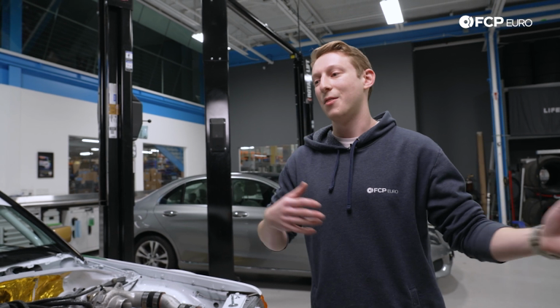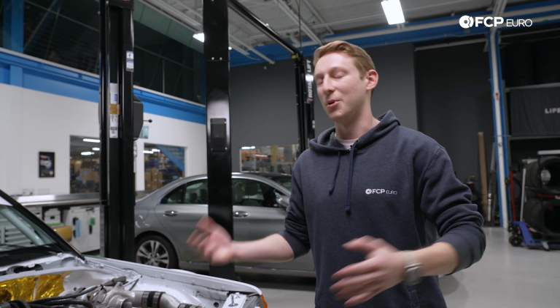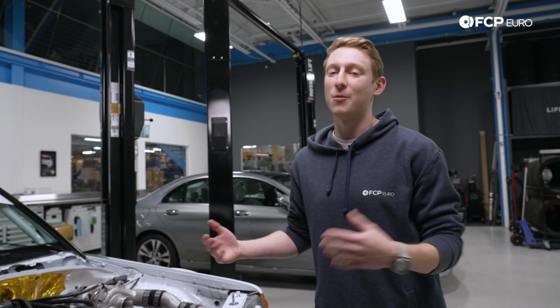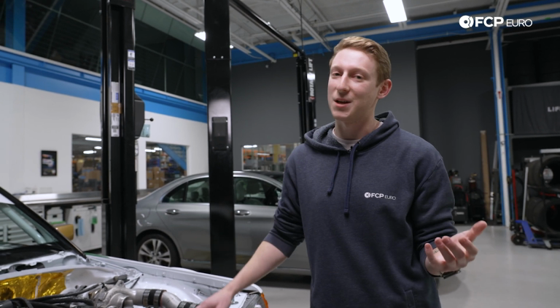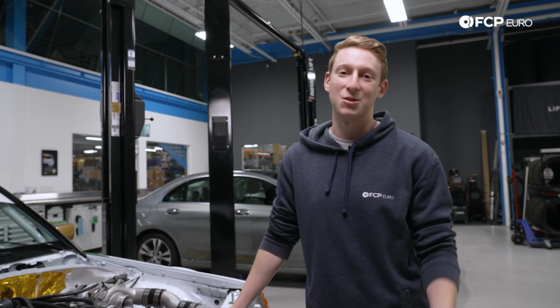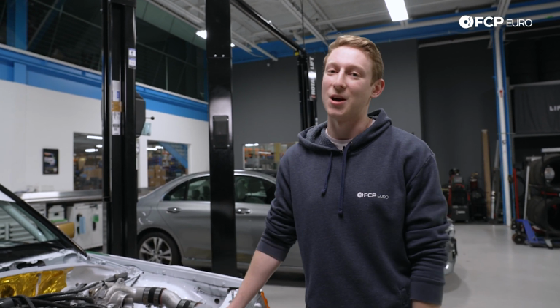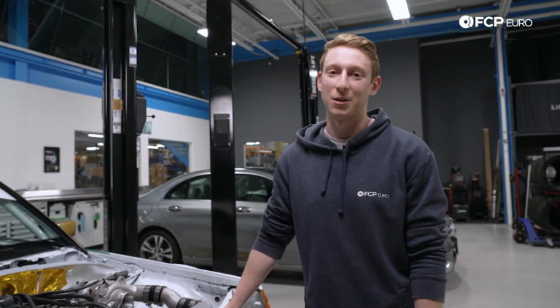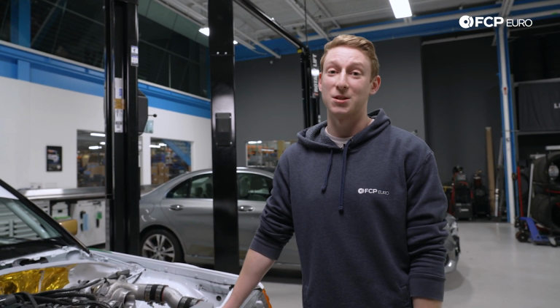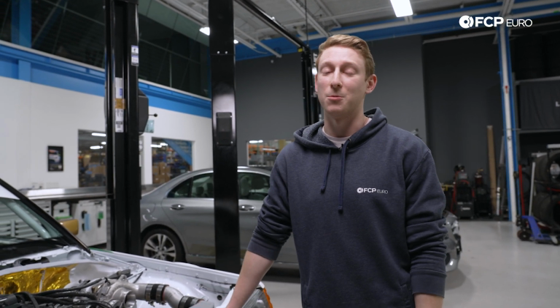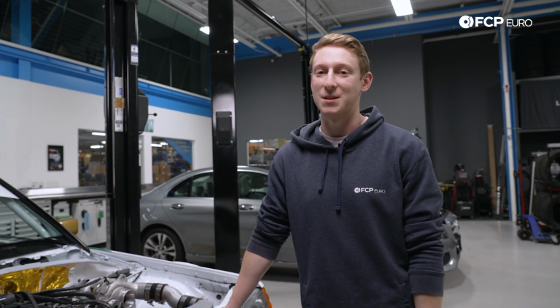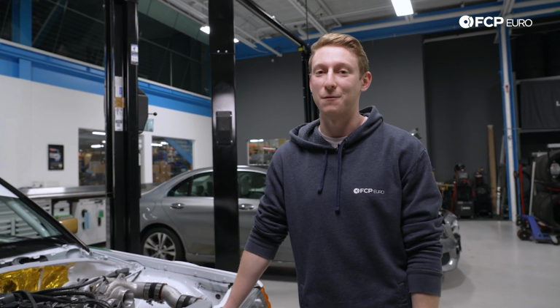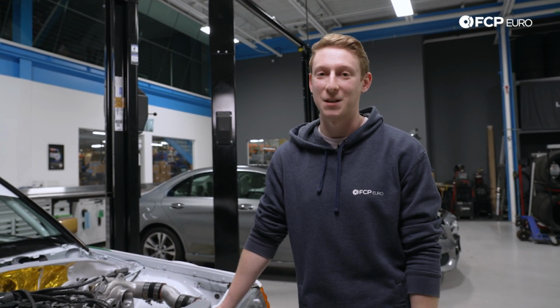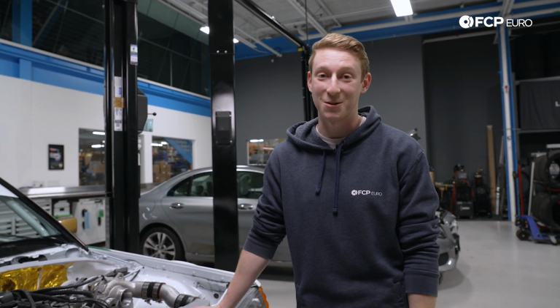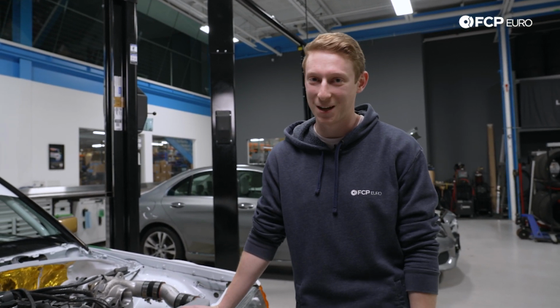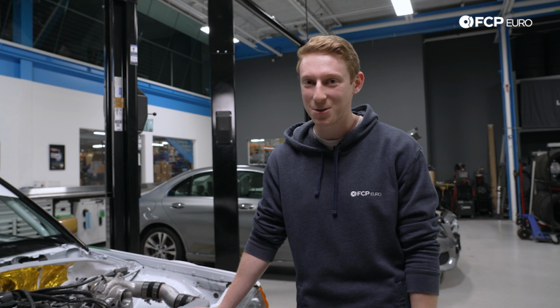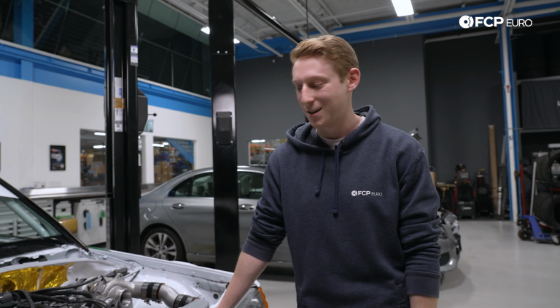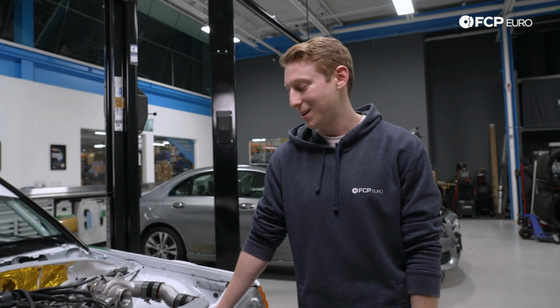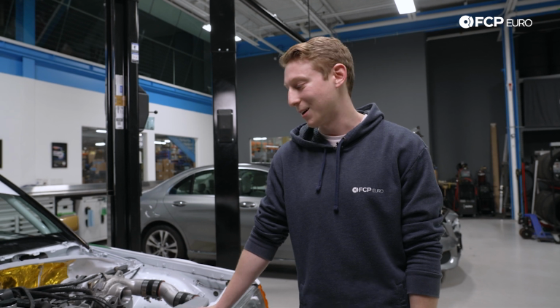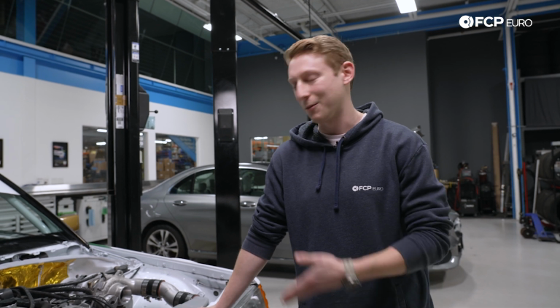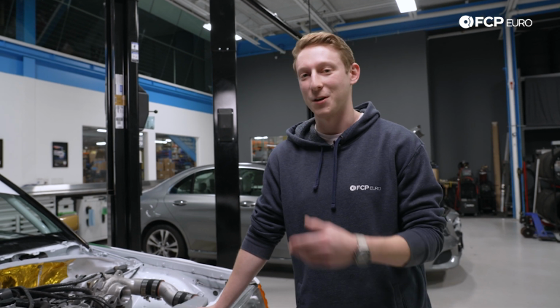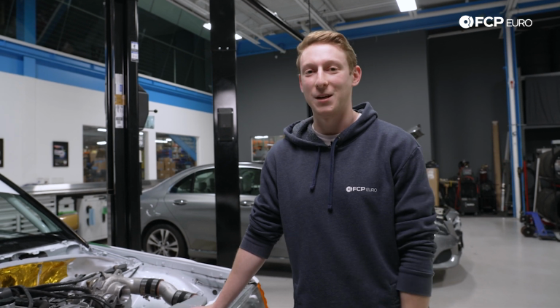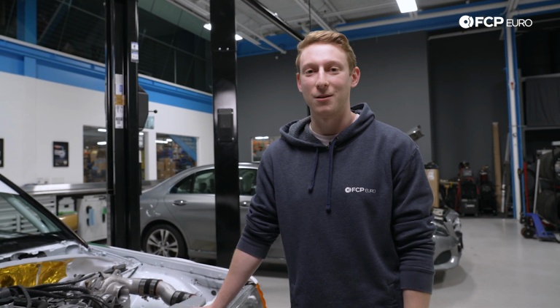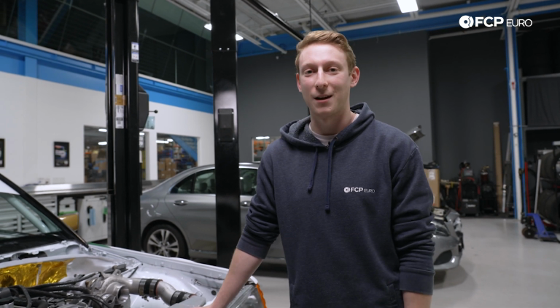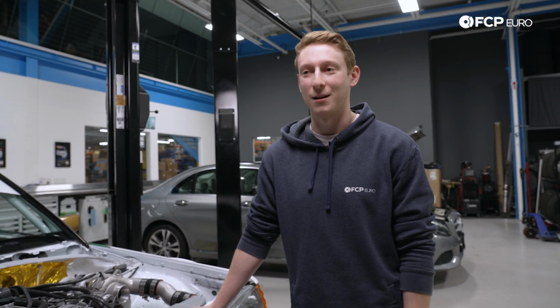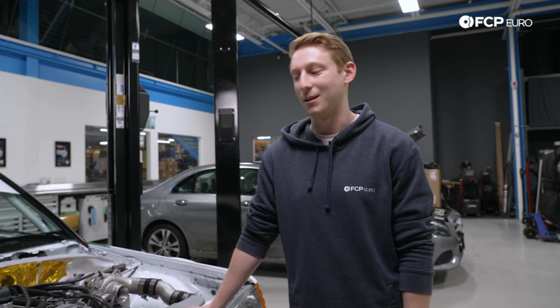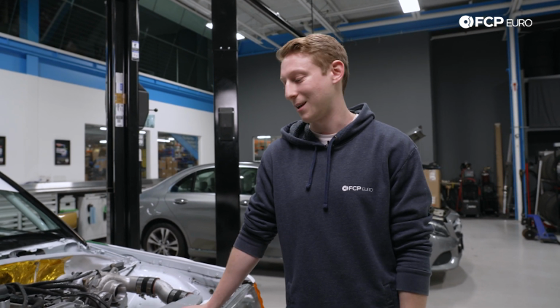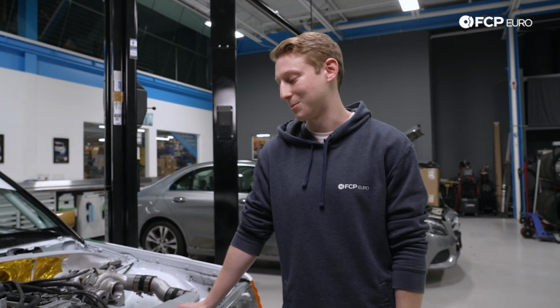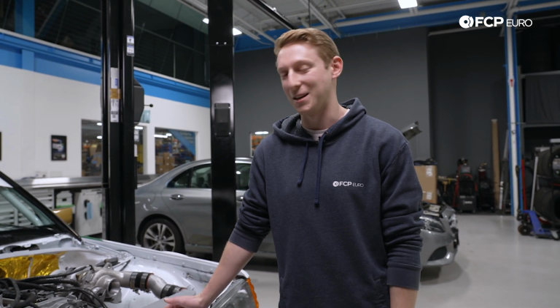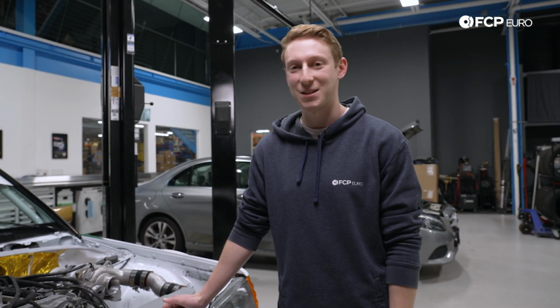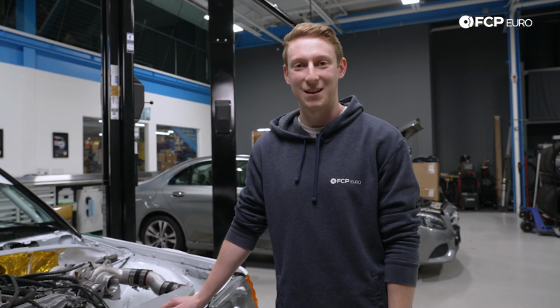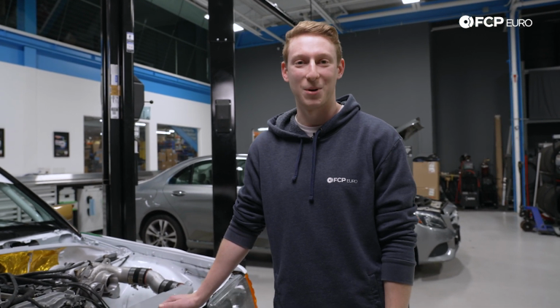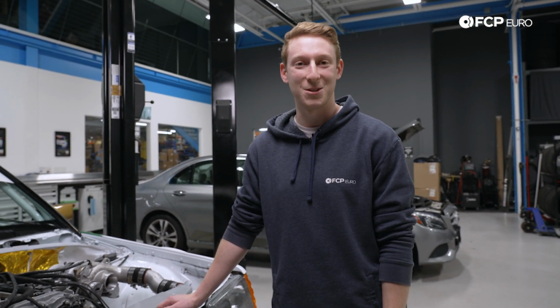The bill at Mercedes is generally going to be somewhere between $10,000 and $15,000. We have a fix right here that is pennies in comparison.